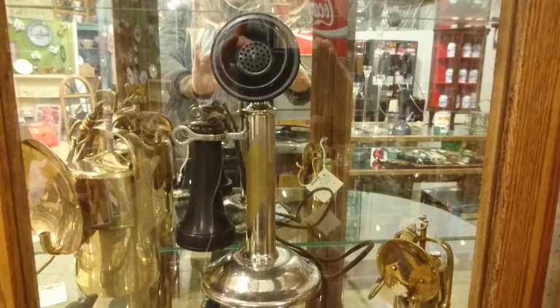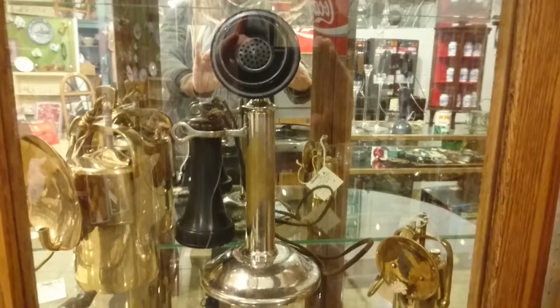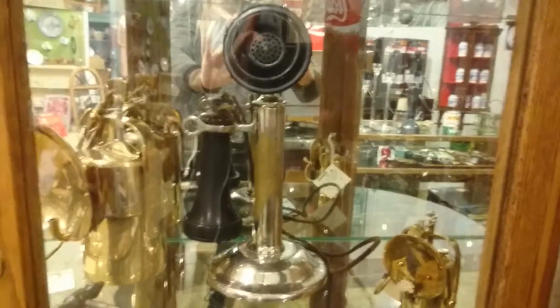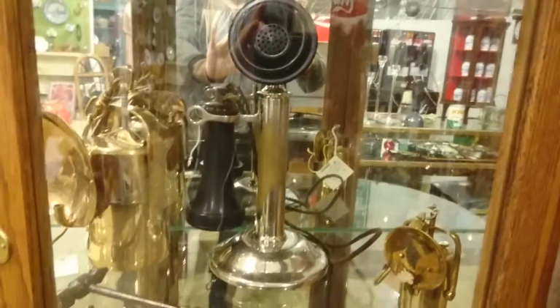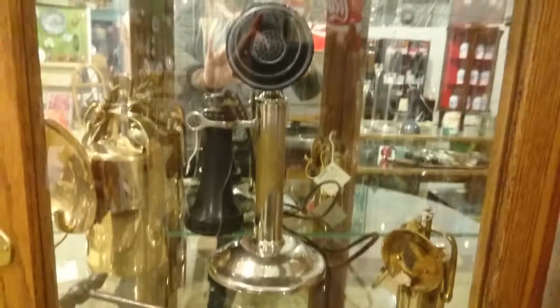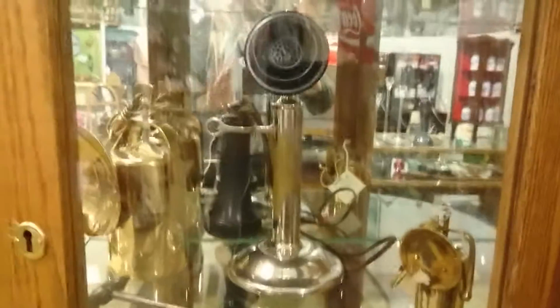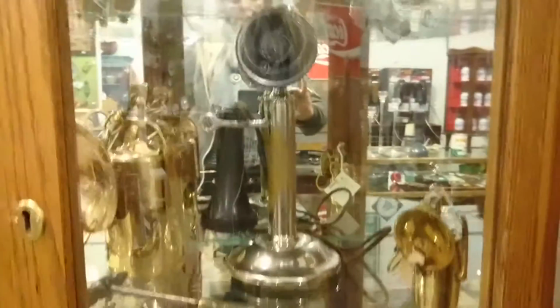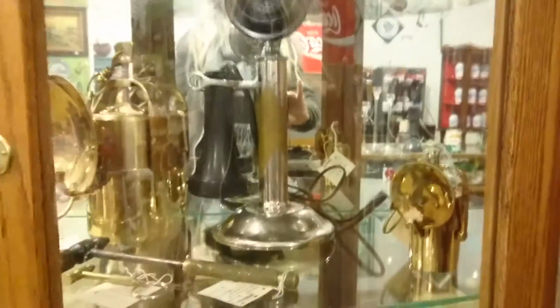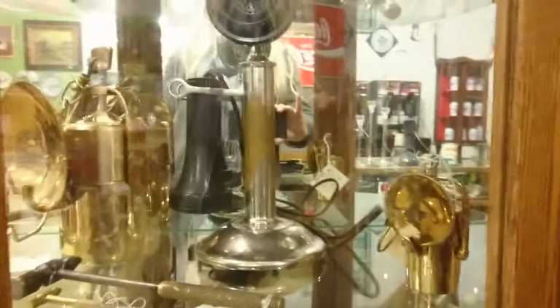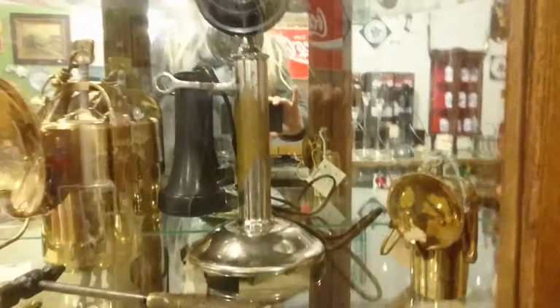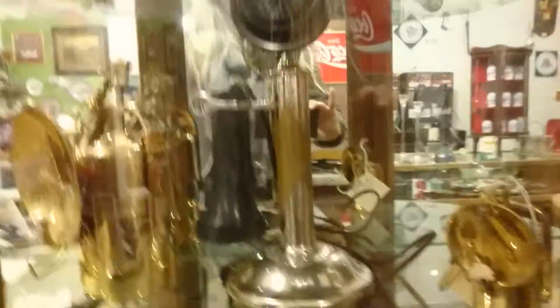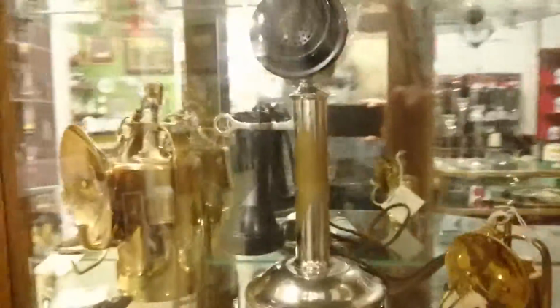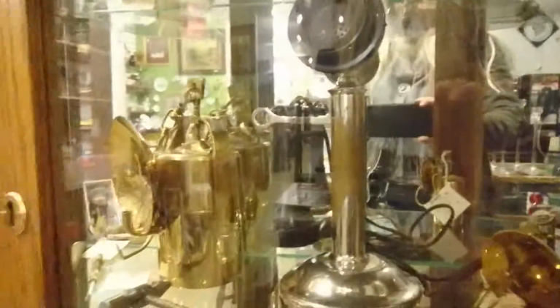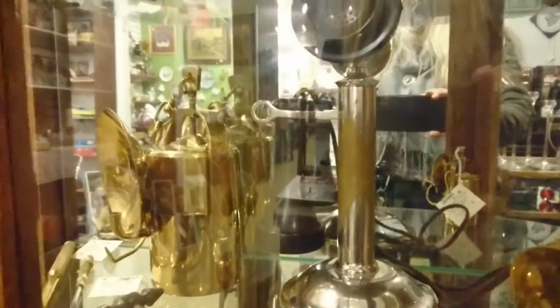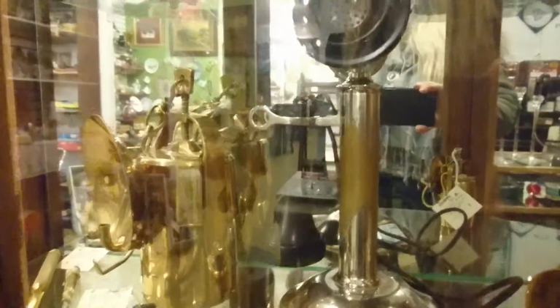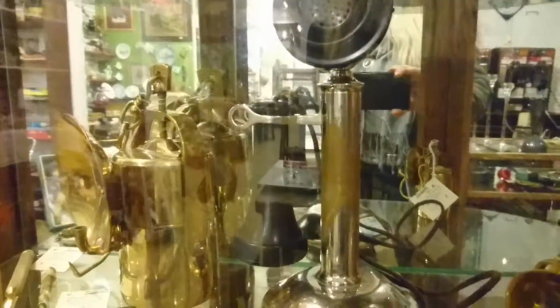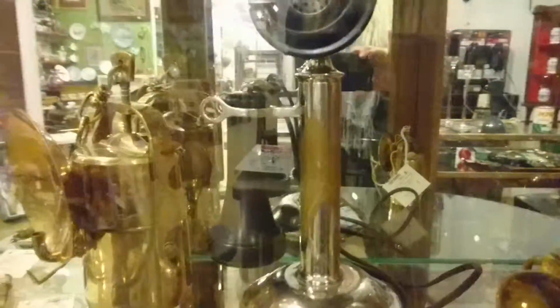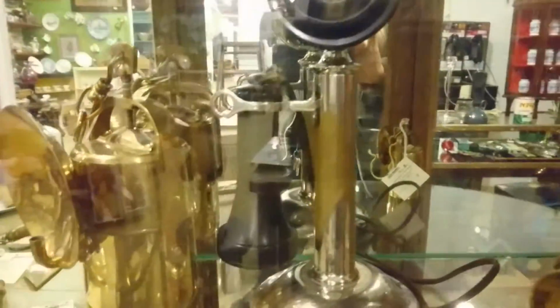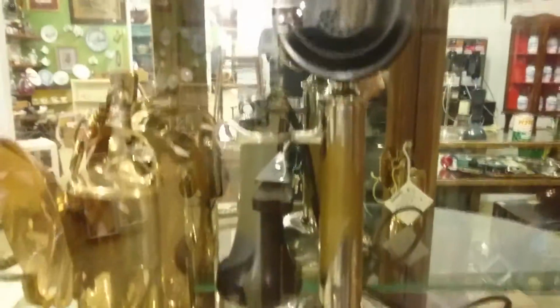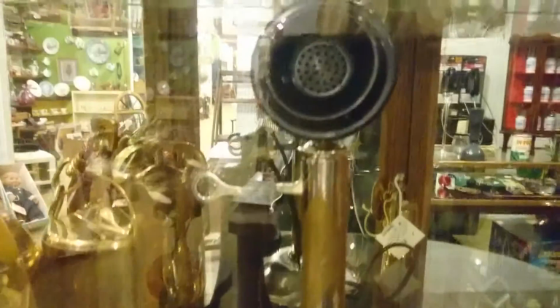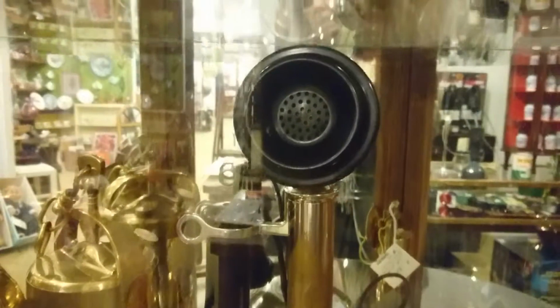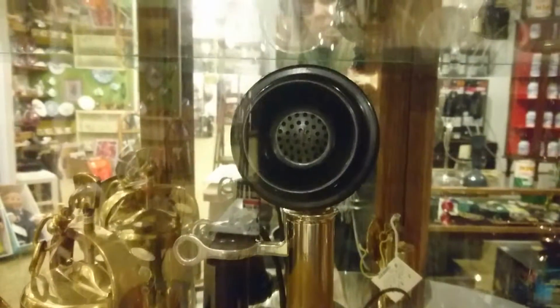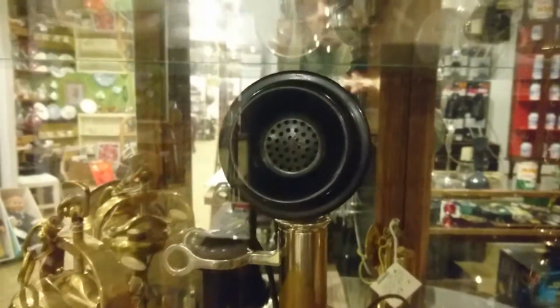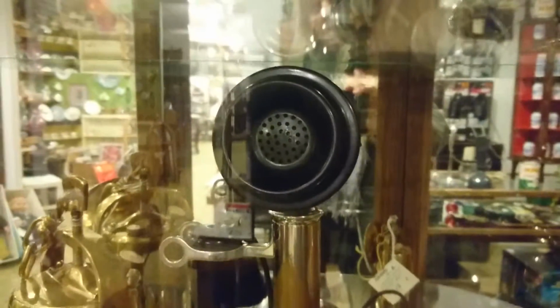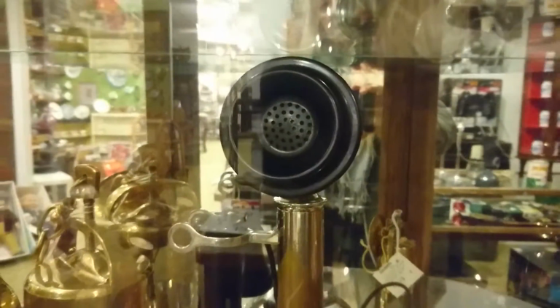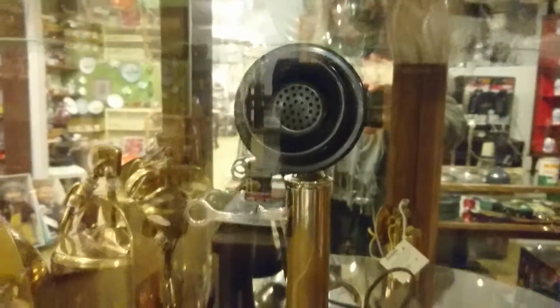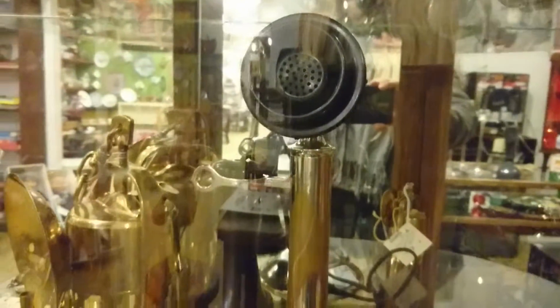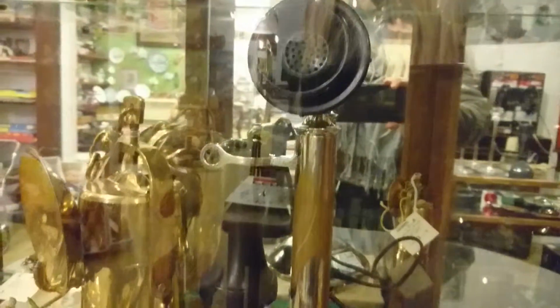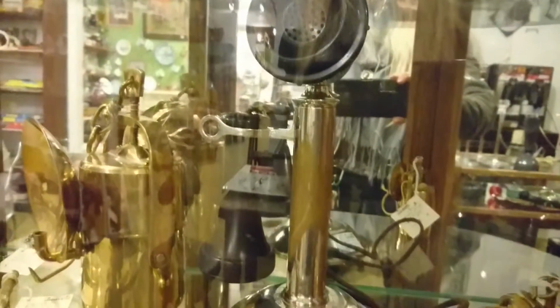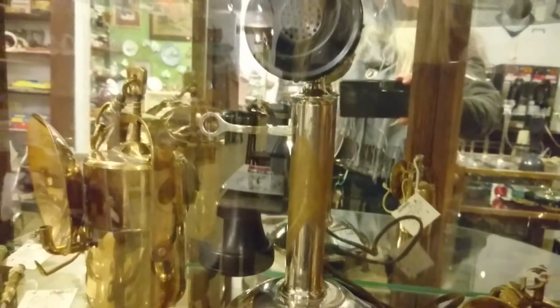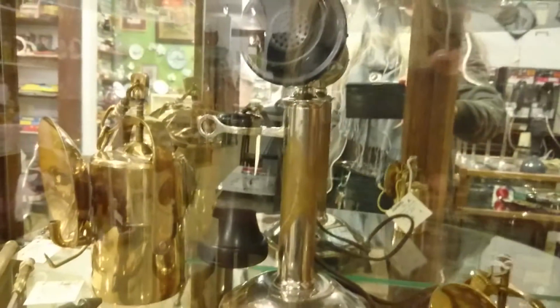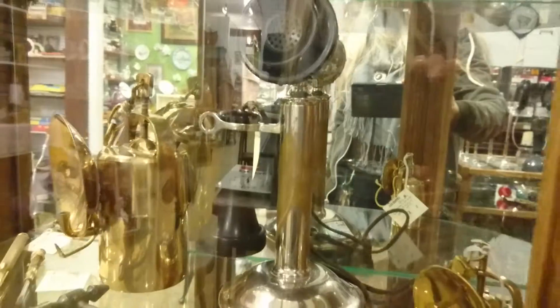Here's an old candlestick phone. This one's done all in the metals, with a Bakelite receiver and the piece you talk in. Hard to find.